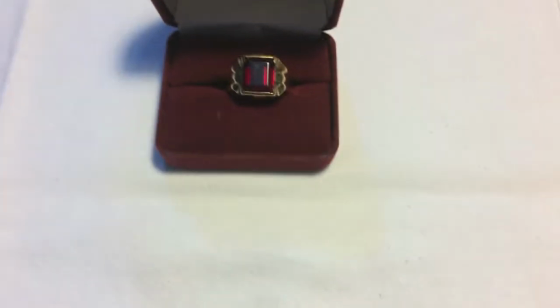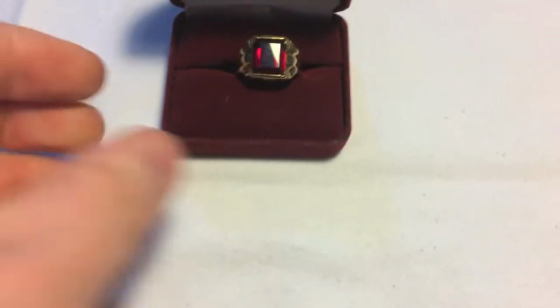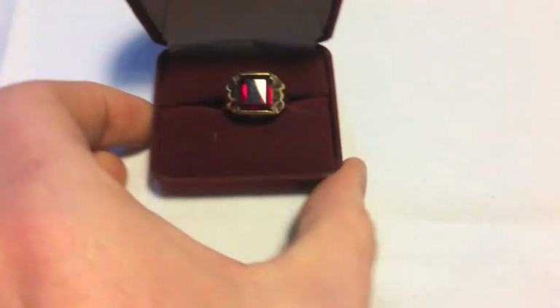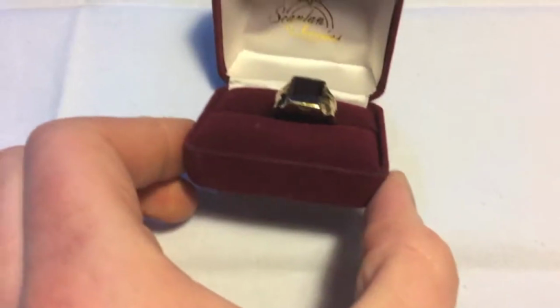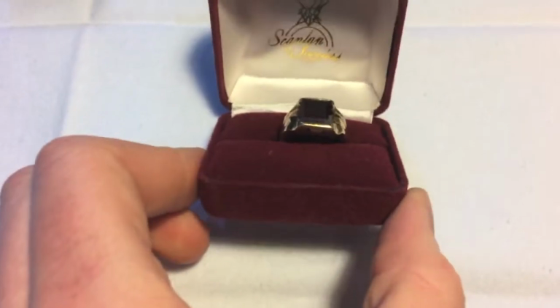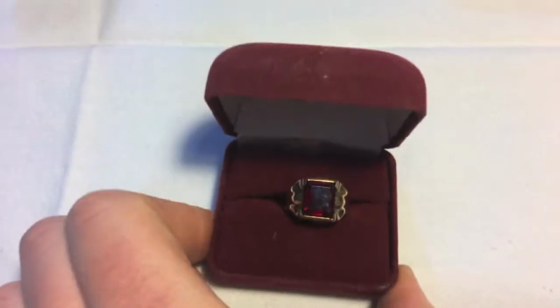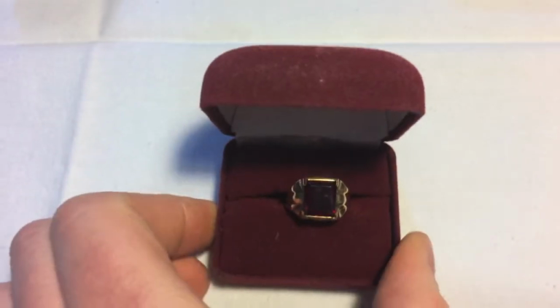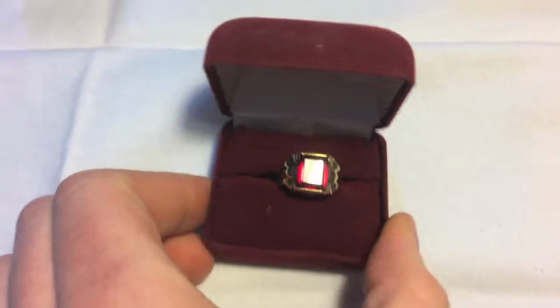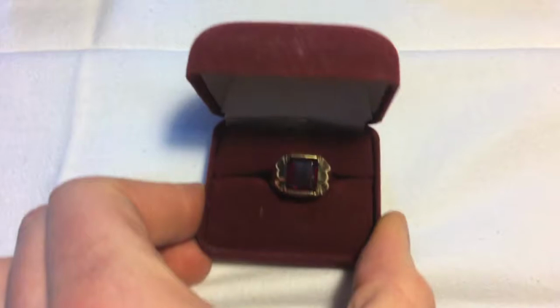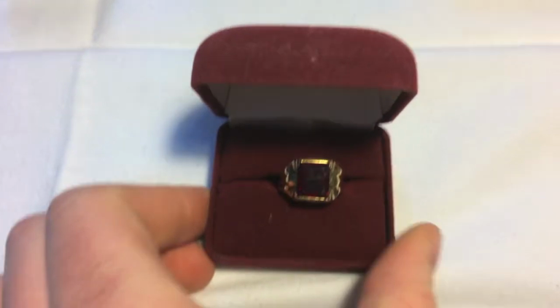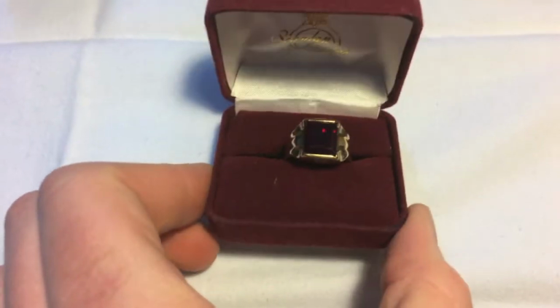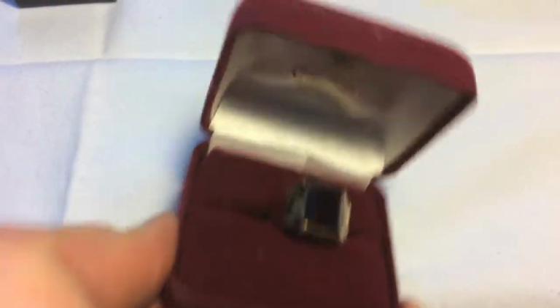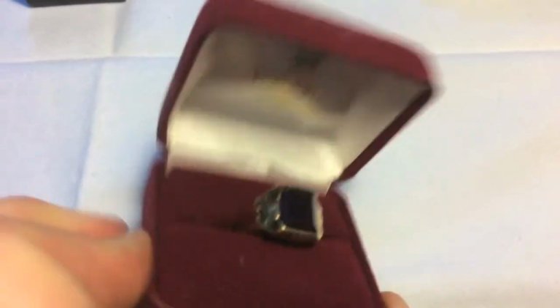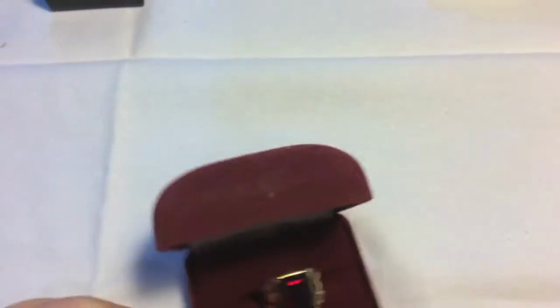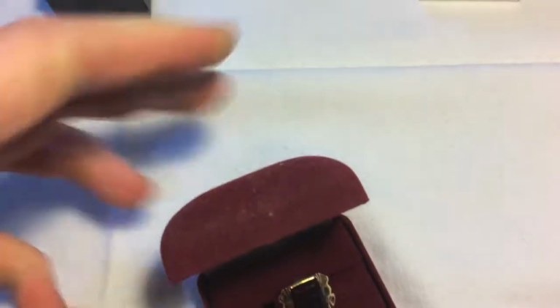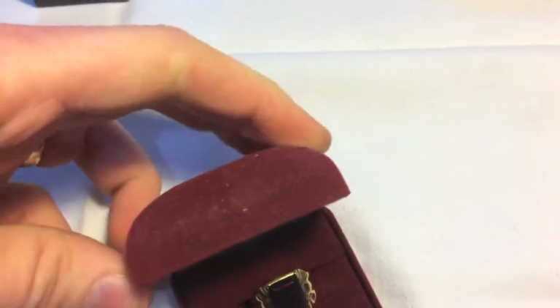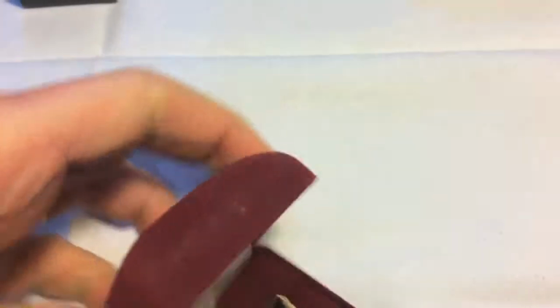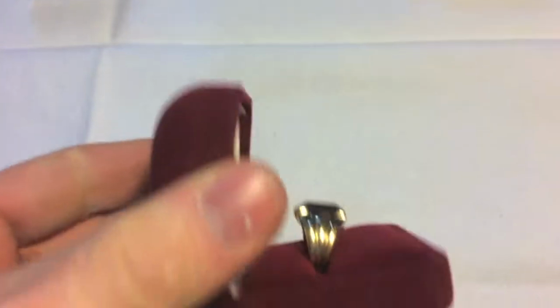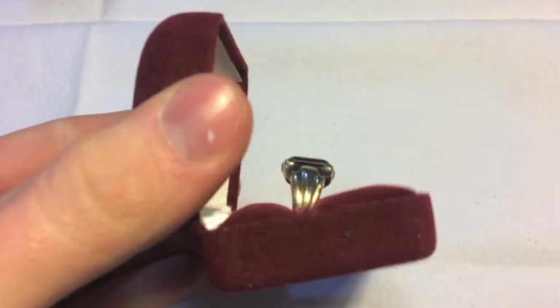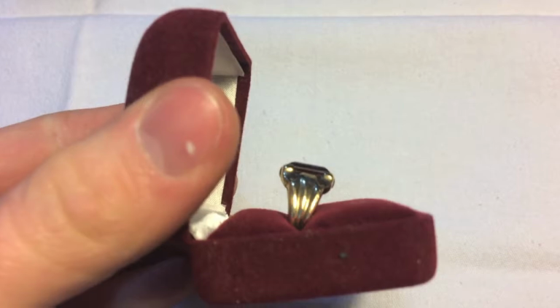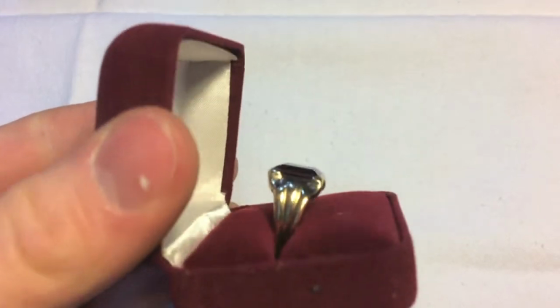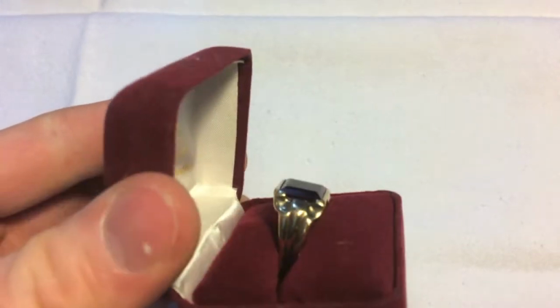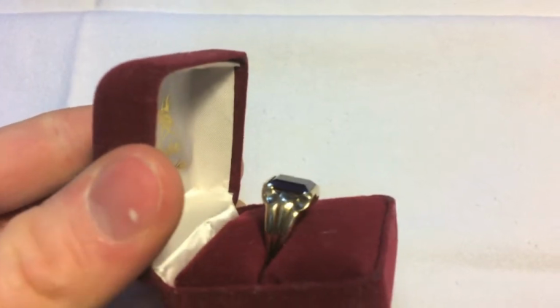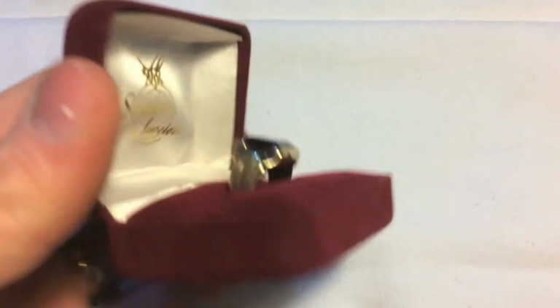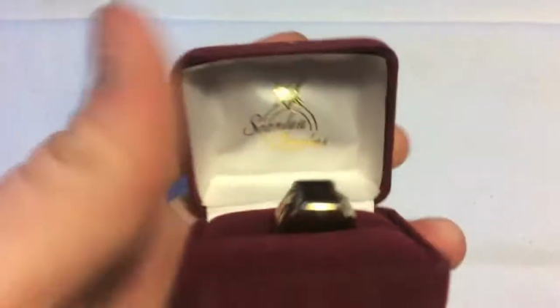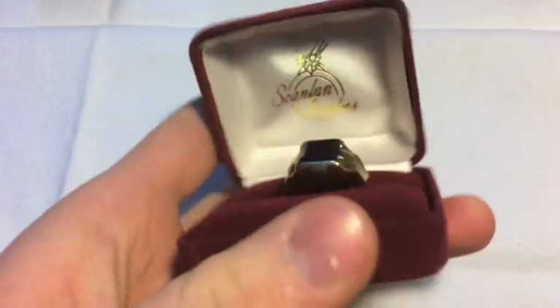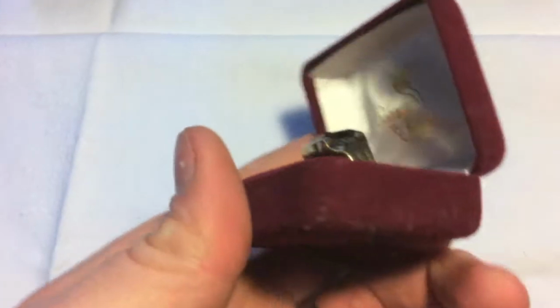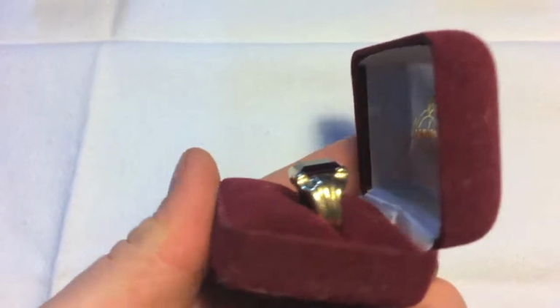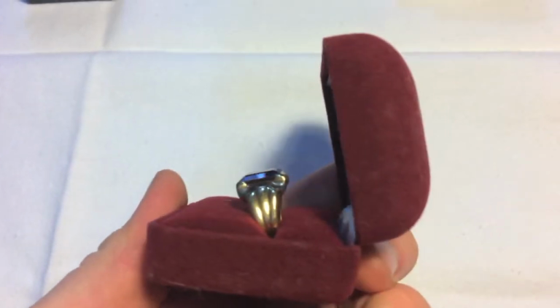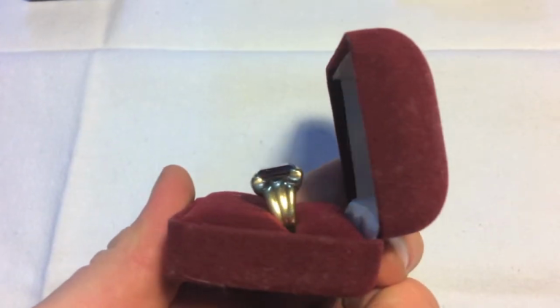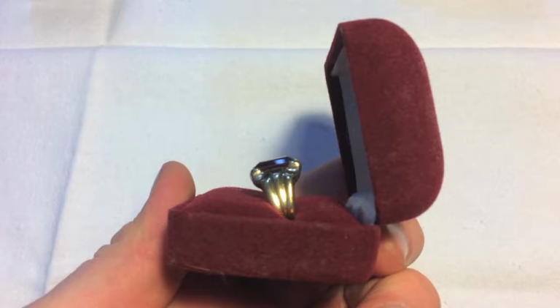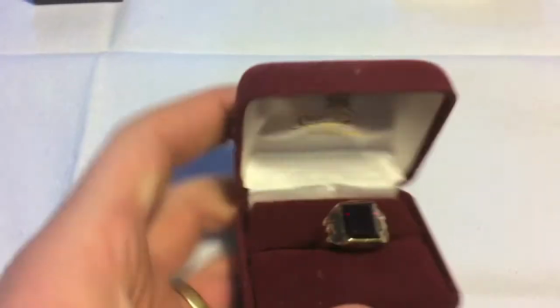Start with this ring — it's nice. It's 10 karat gold with a simulated ruby in there. It's an old ring; you can kind of see that retro styling on it. It's a nice piece.